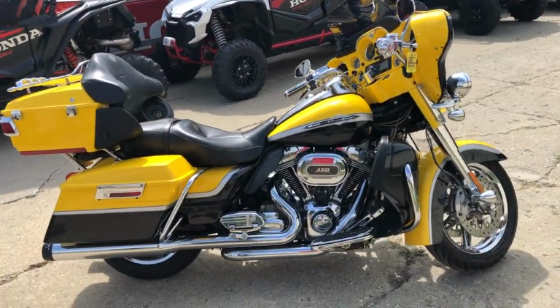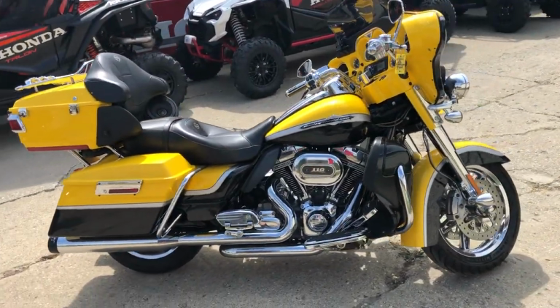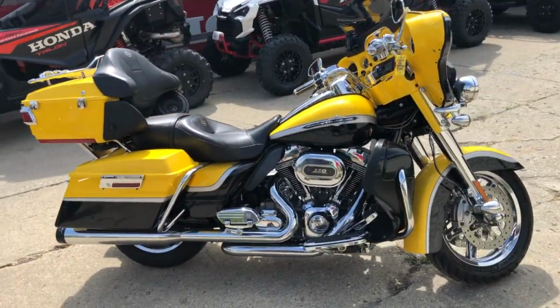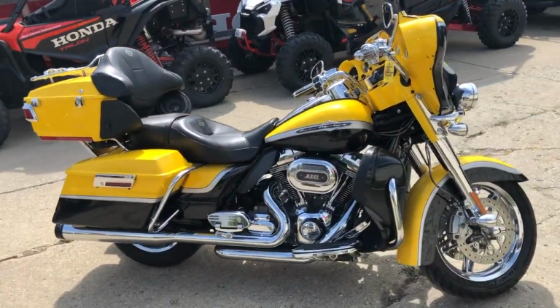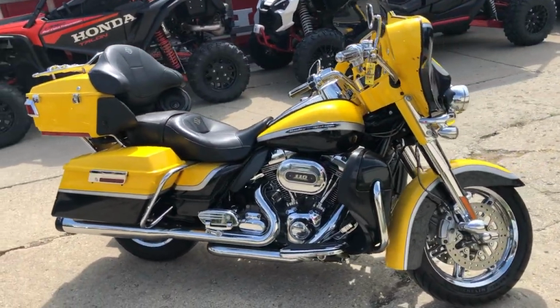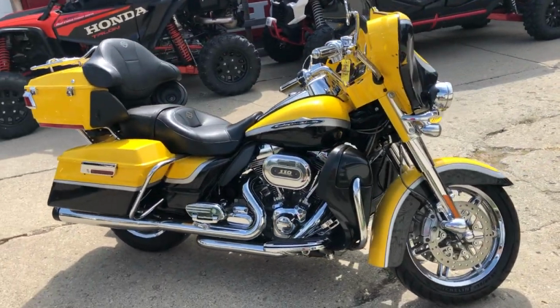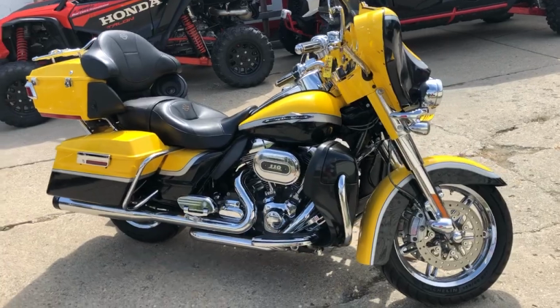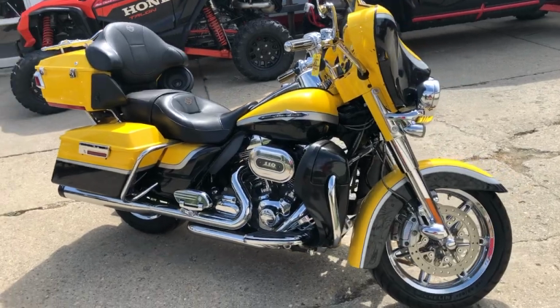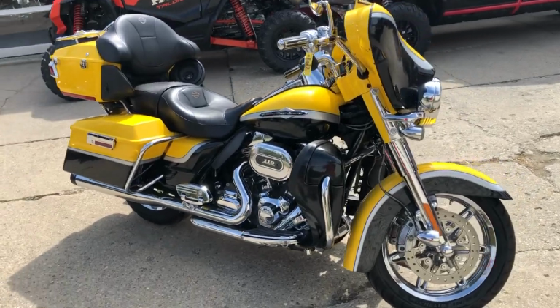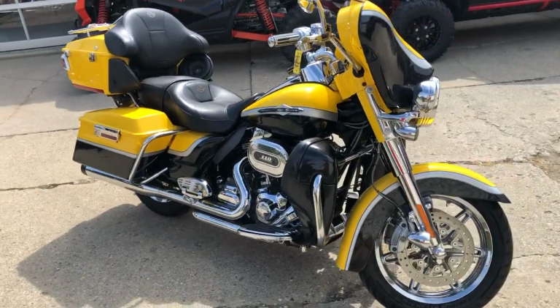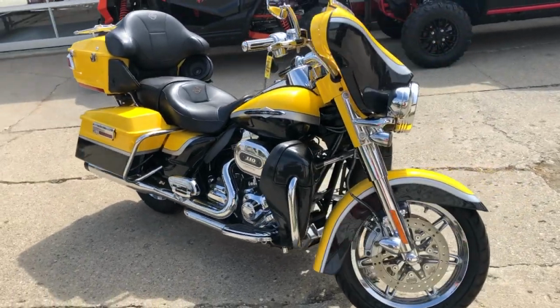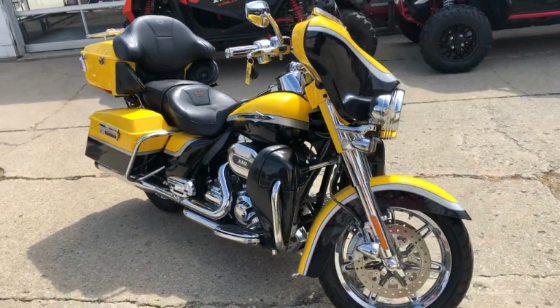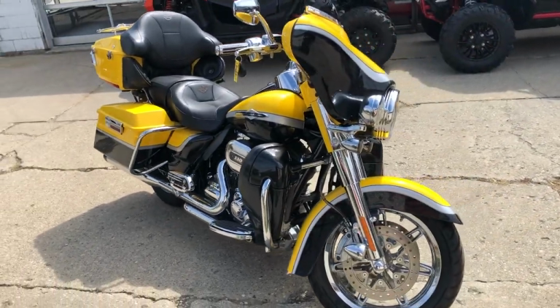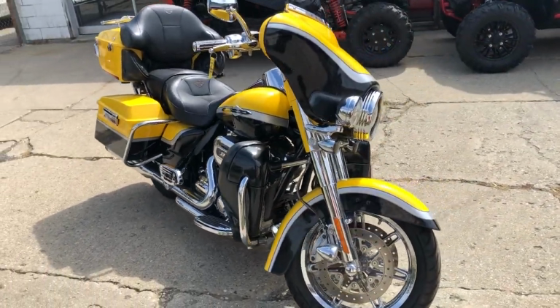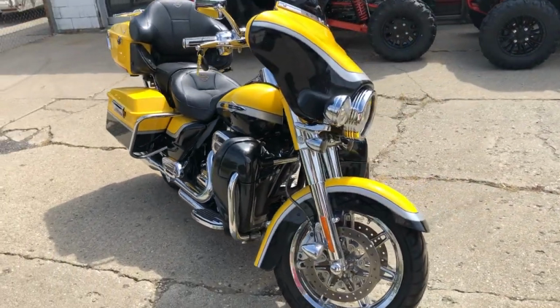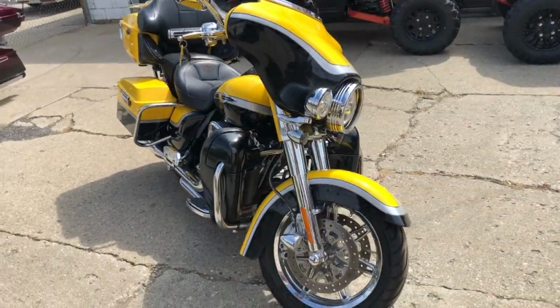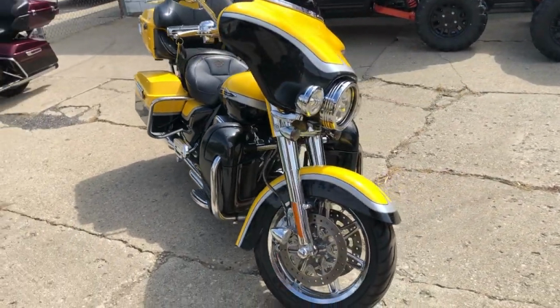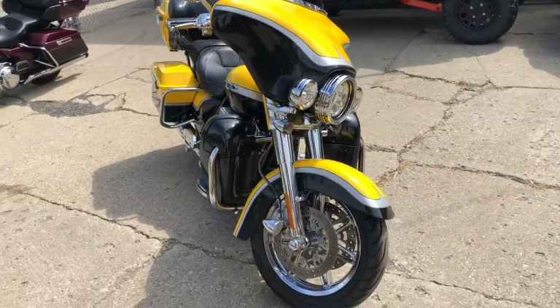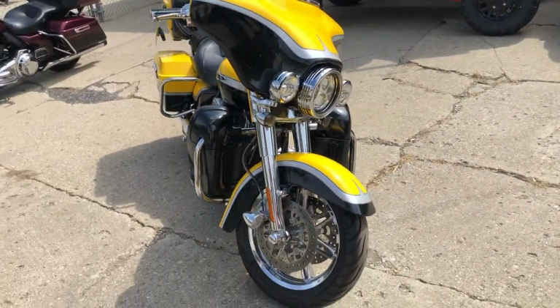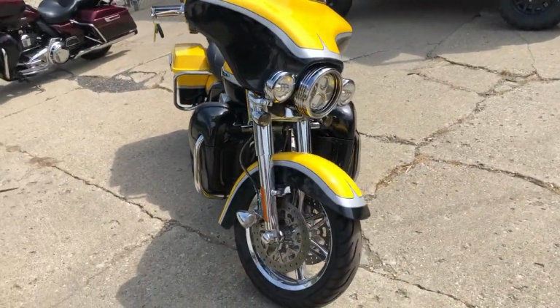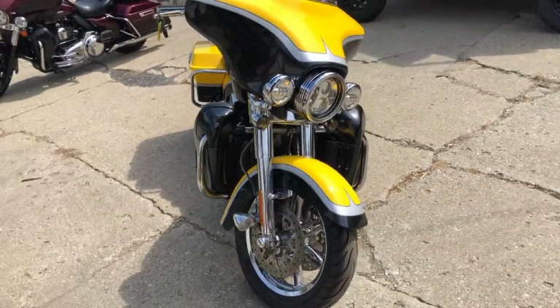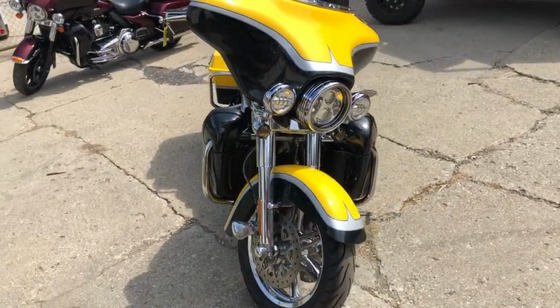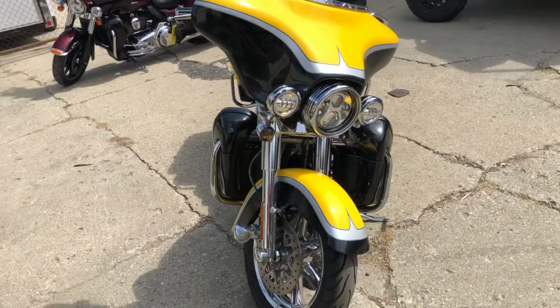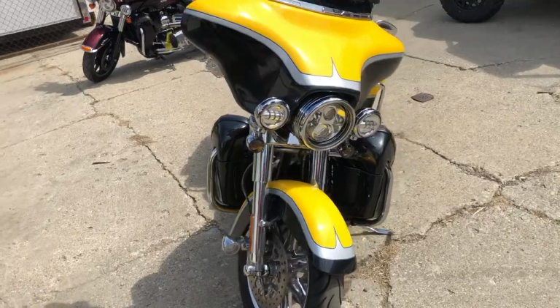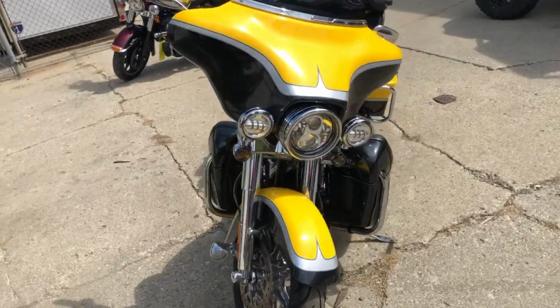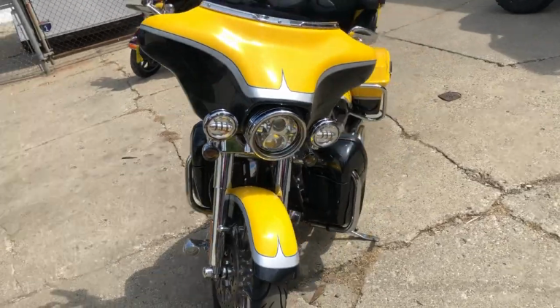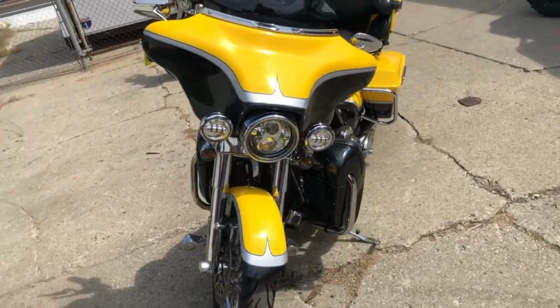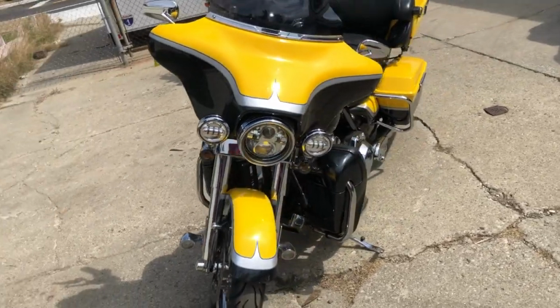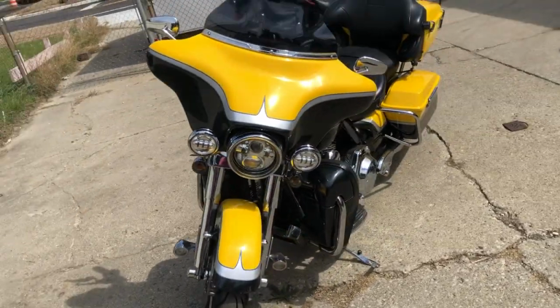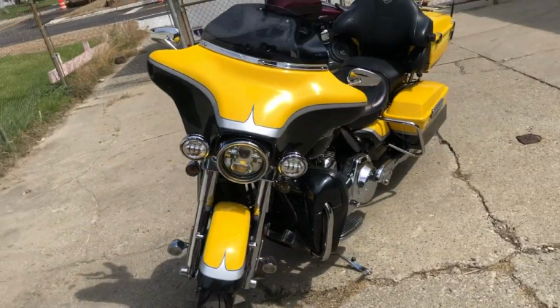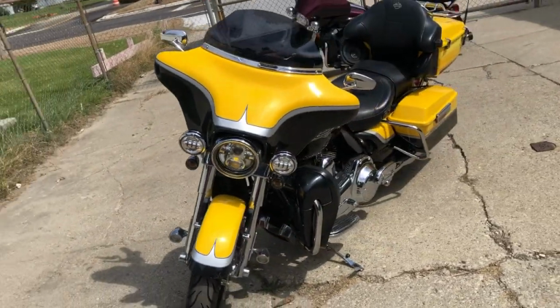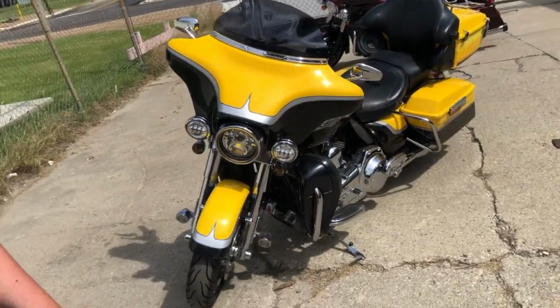It's got a 110 cubic inch Screaming Eagle motor that runs strong. Everything works the way it should. Chrome wheels, all the chrome that came with them. Heated grips, Bluetooth stereo, and some dual Reinhardt exhaust.